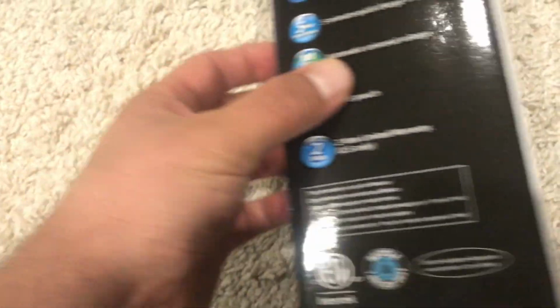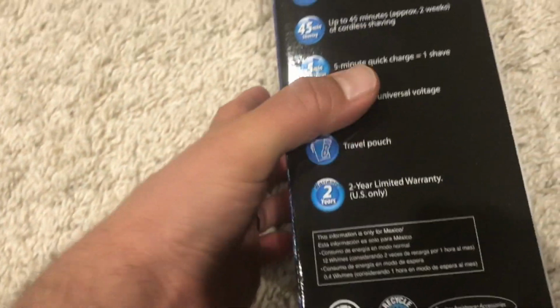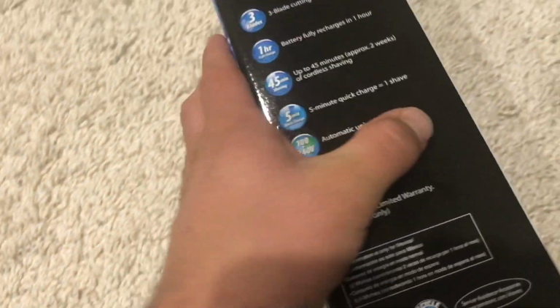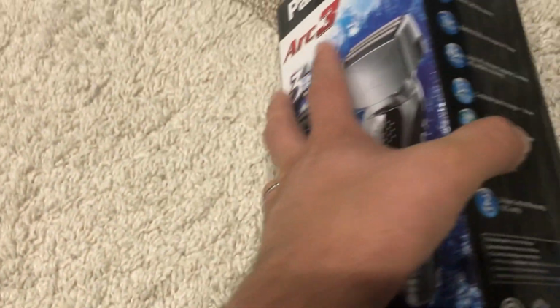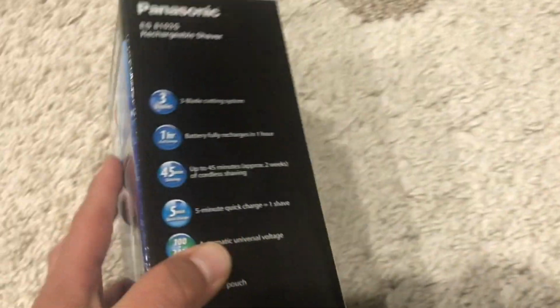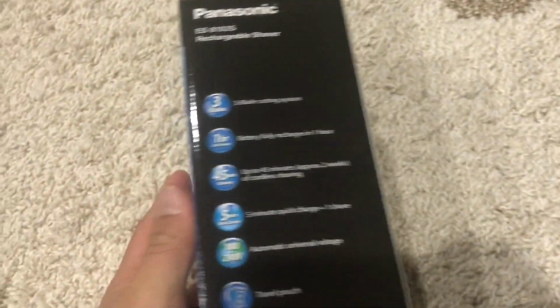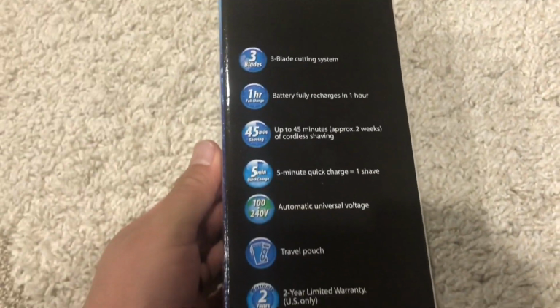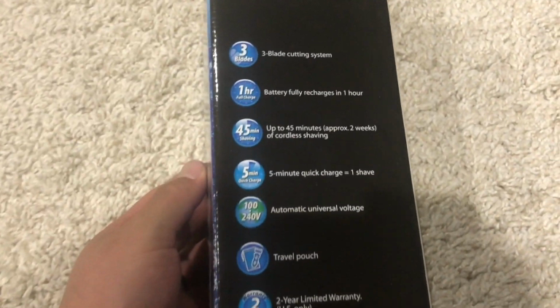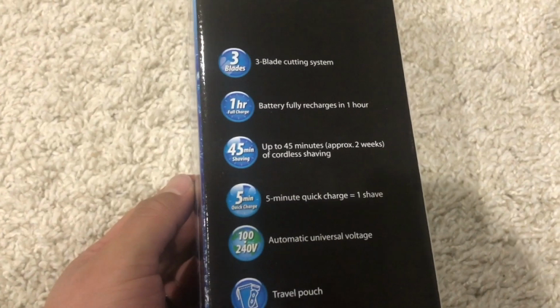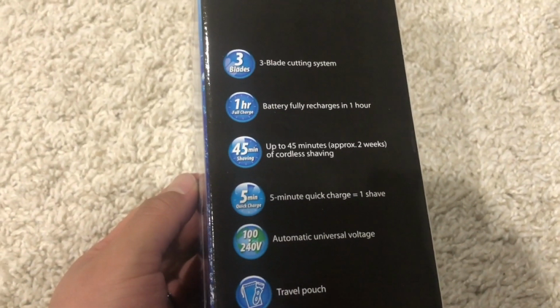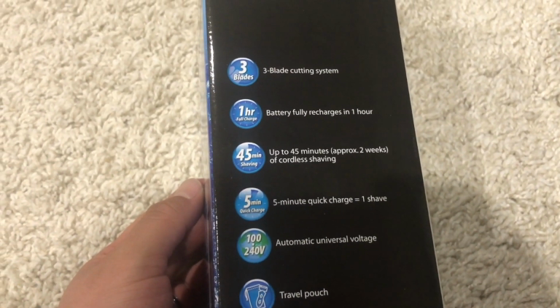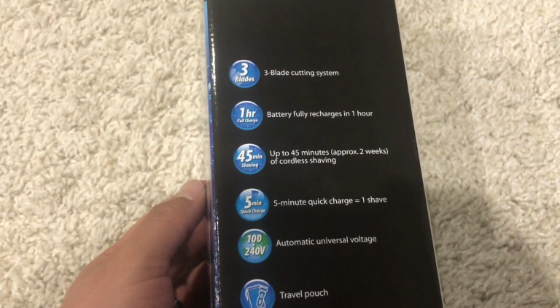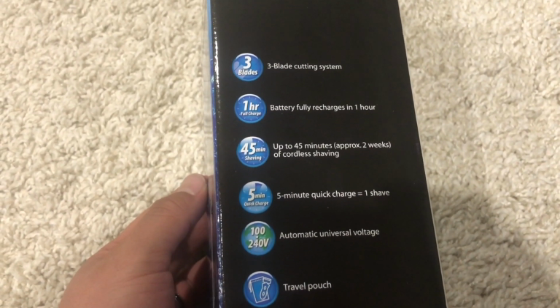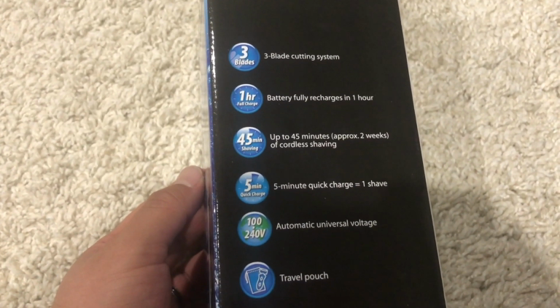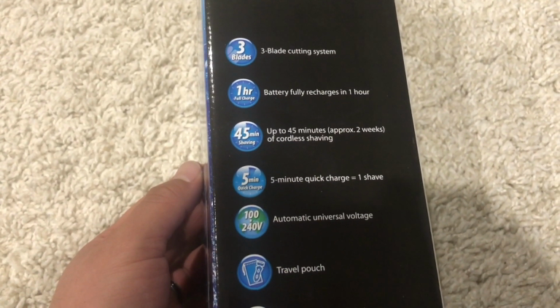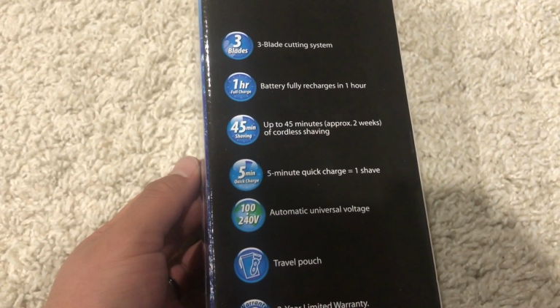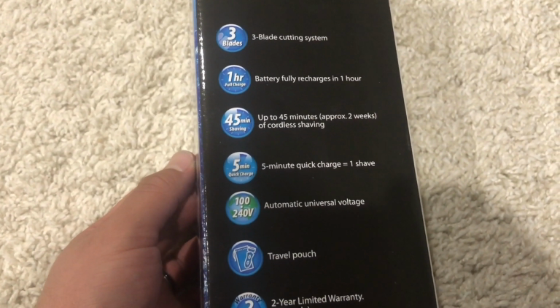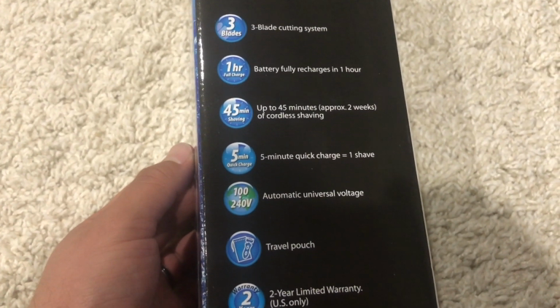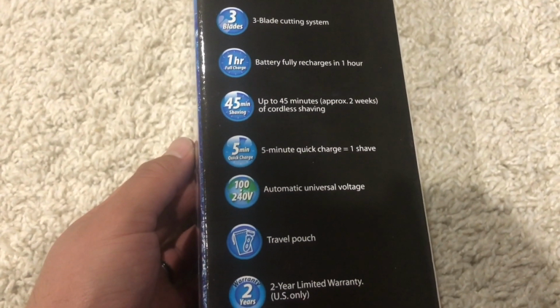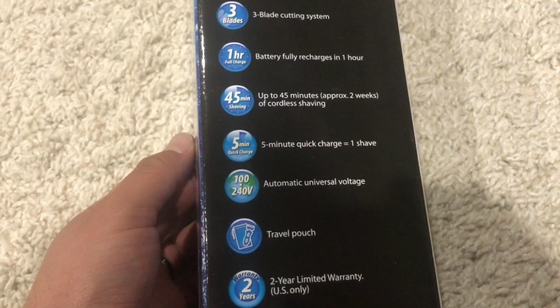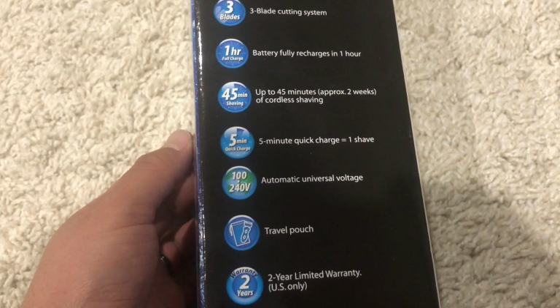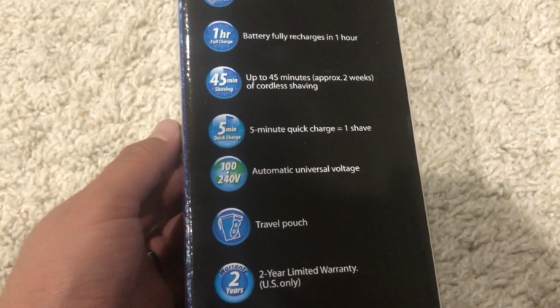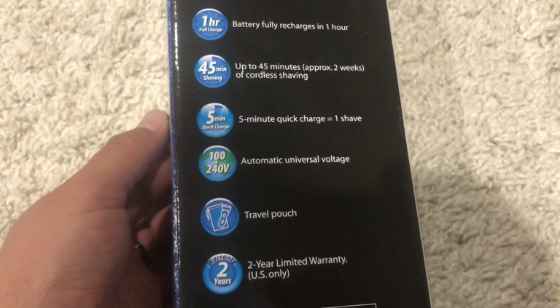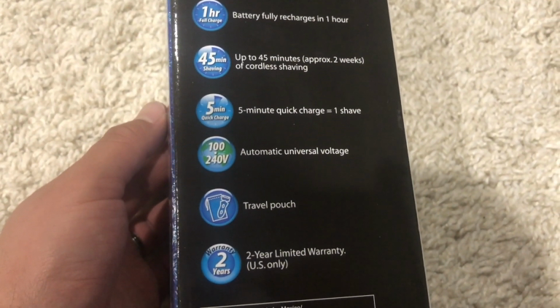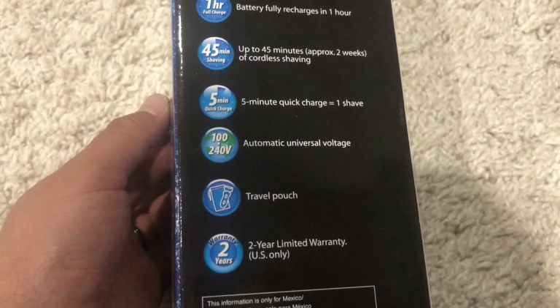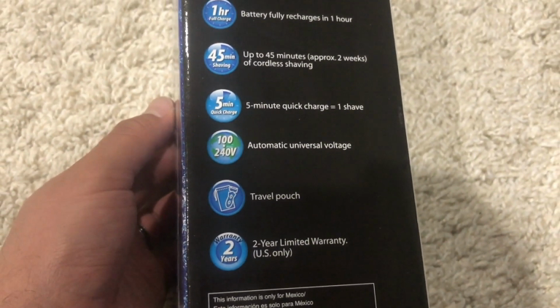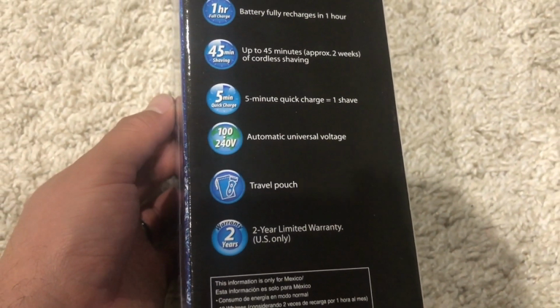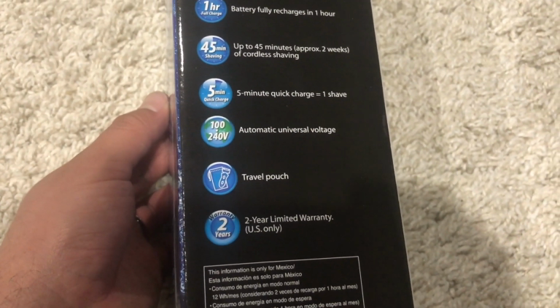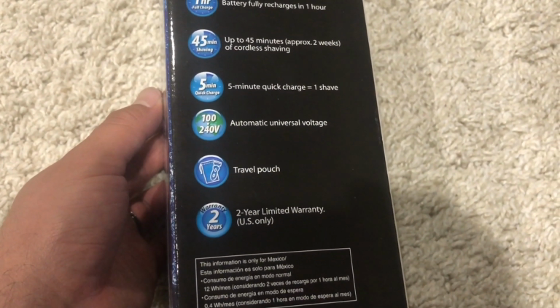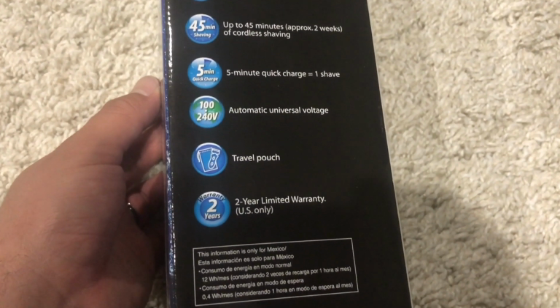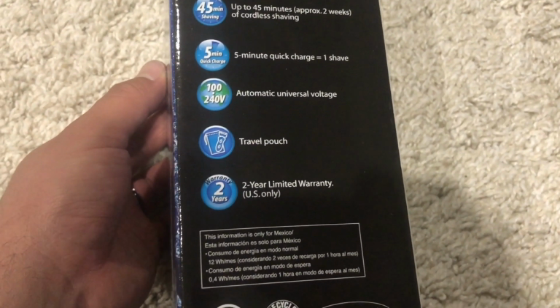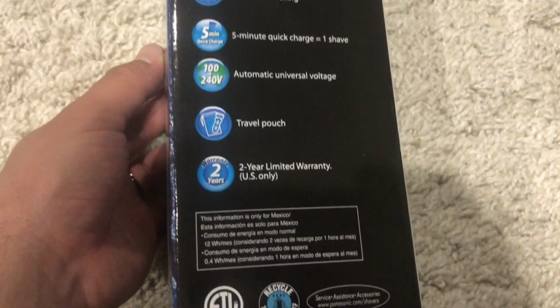On the side here it tells you a little bit more — it can be charged up in an hour, it can last up to 45 minutes of cordless shaving, and it includes a travel pouch inside along with a few other features.